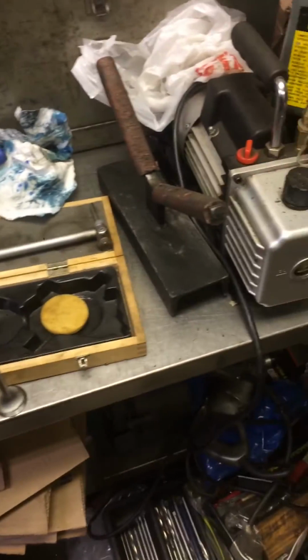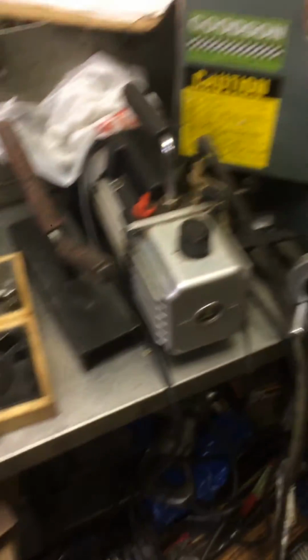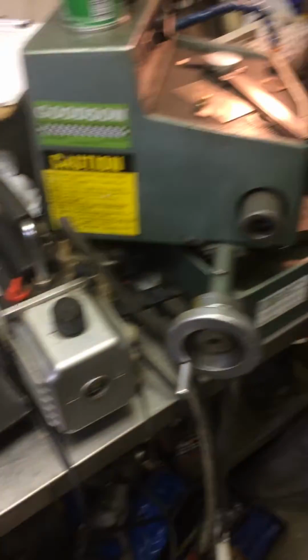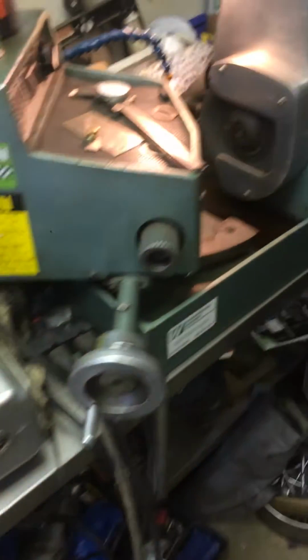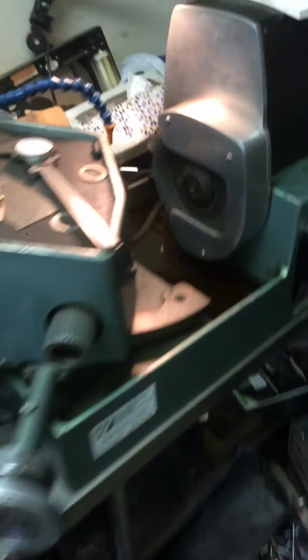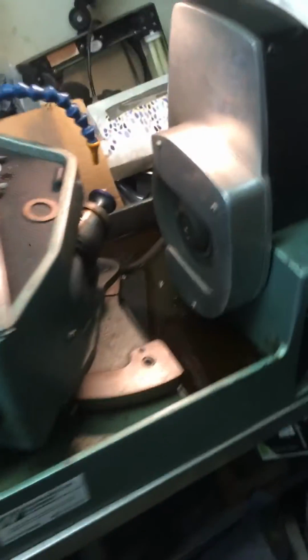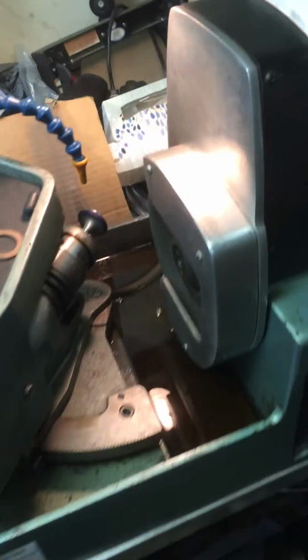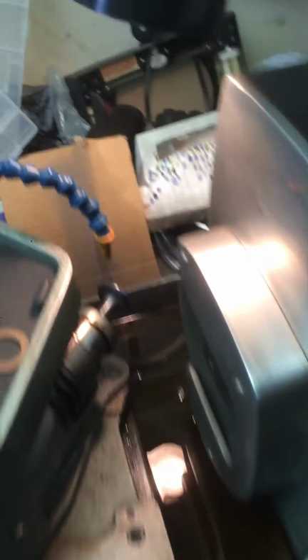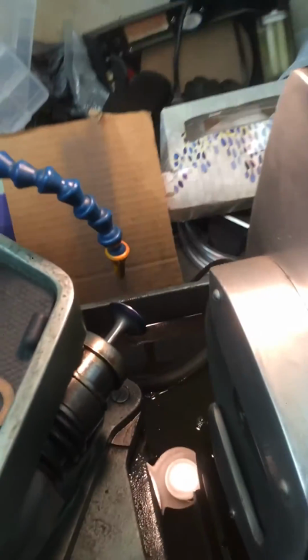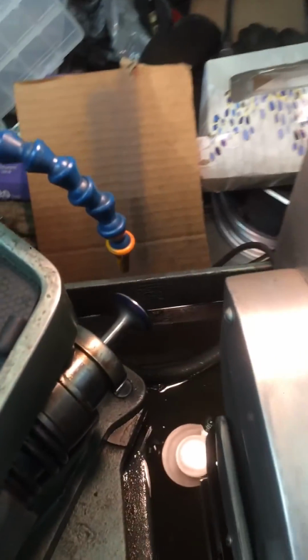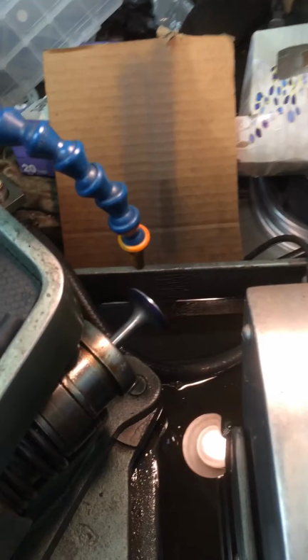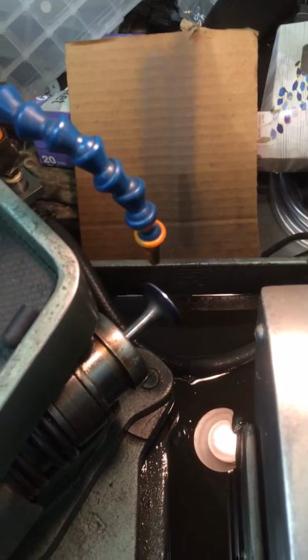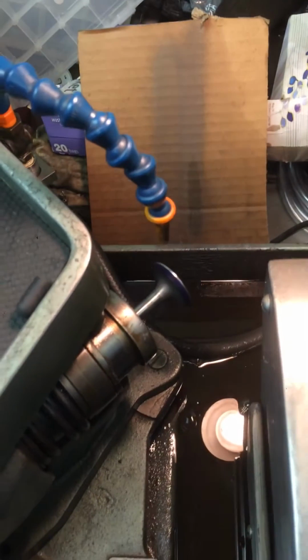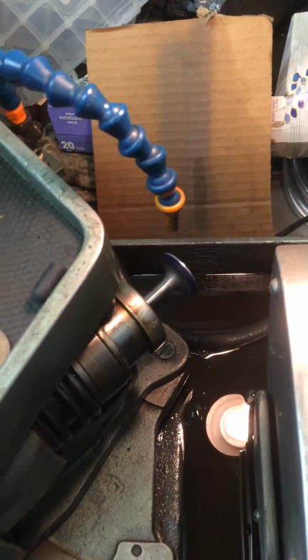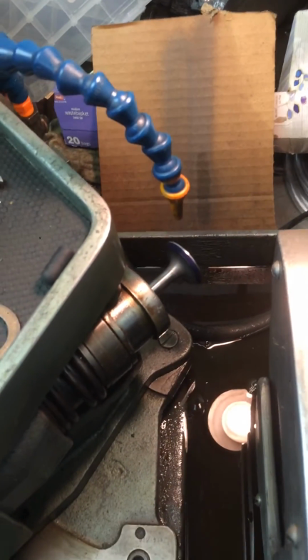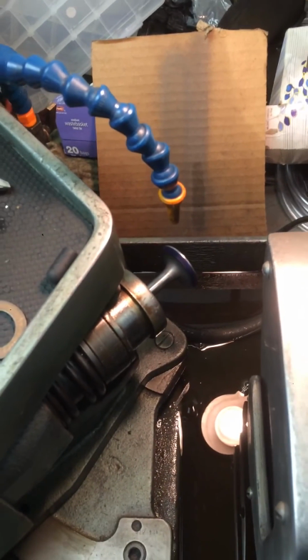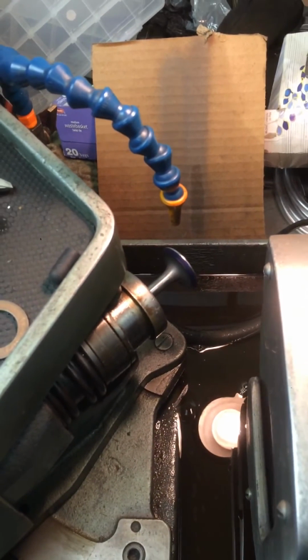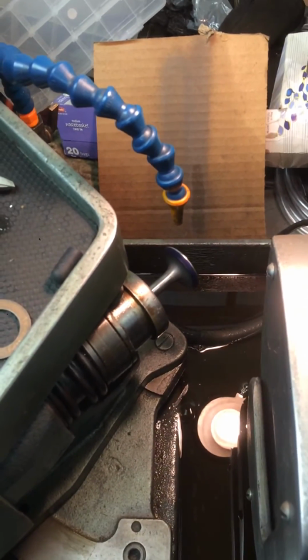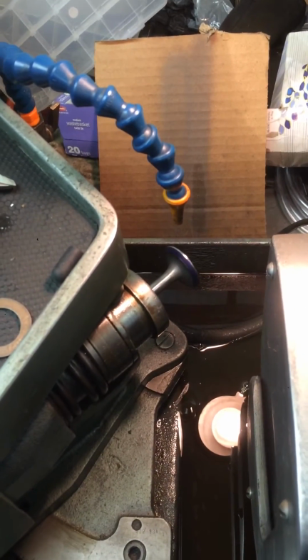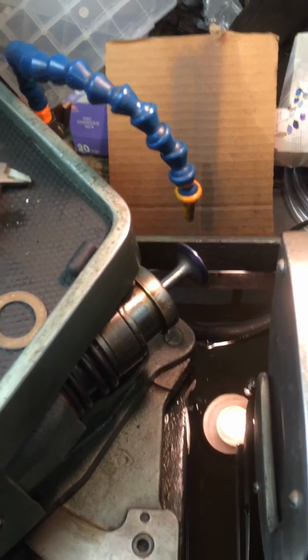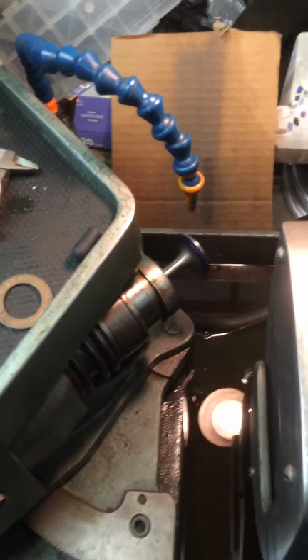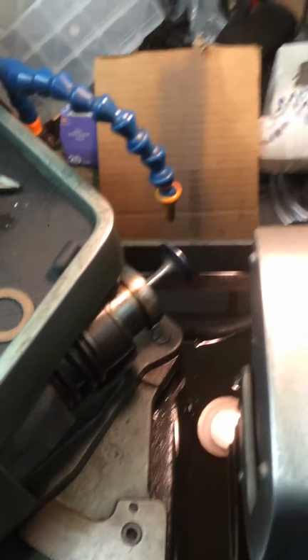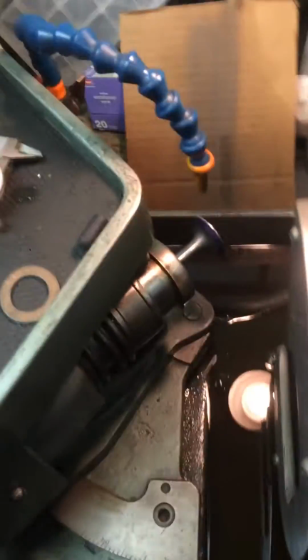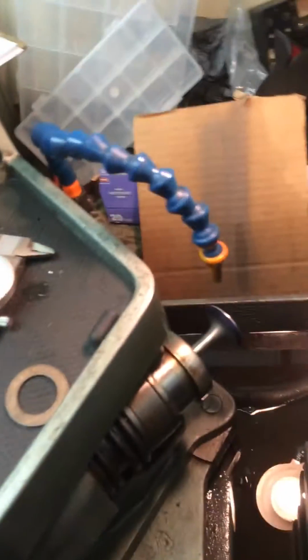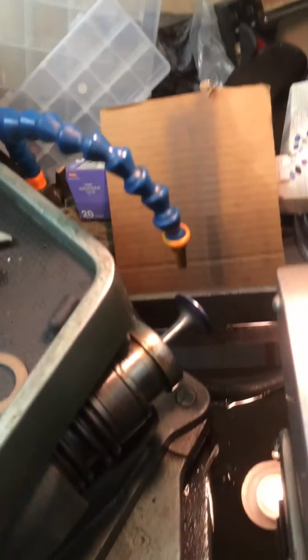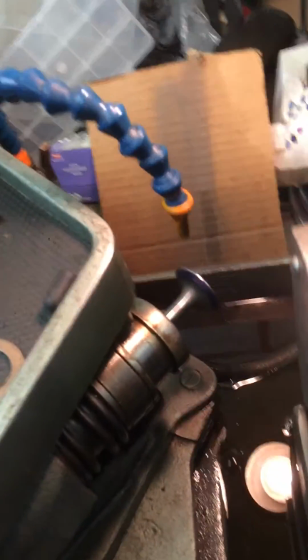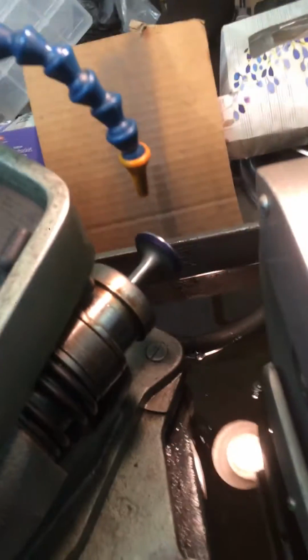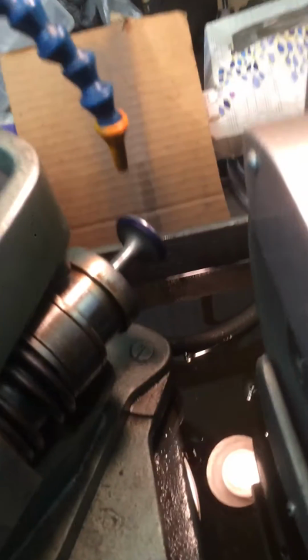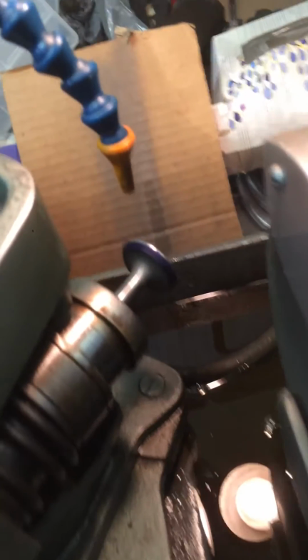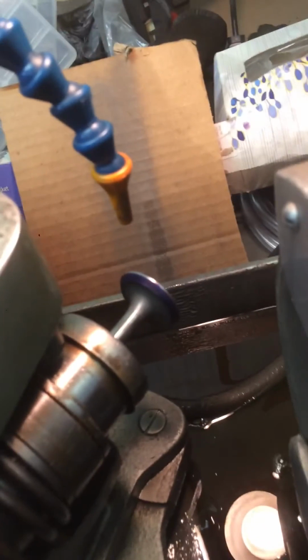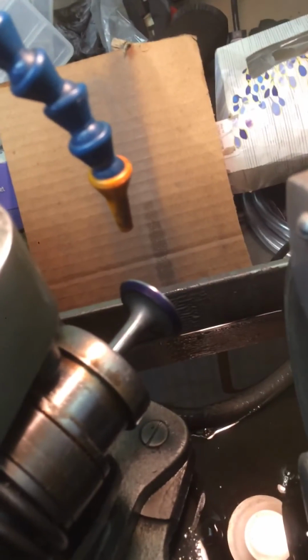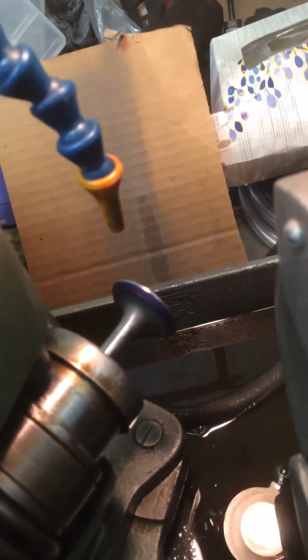I got the valve chucked up in the valve grinder. Let's try to machine it with one hand and see what happens.